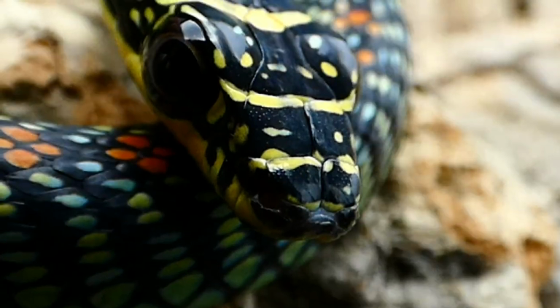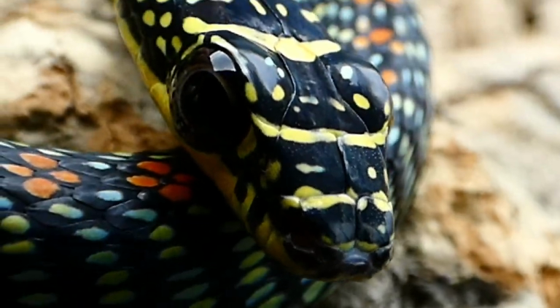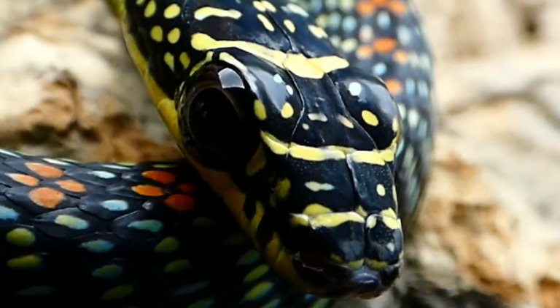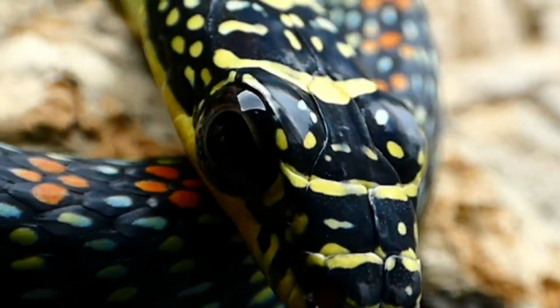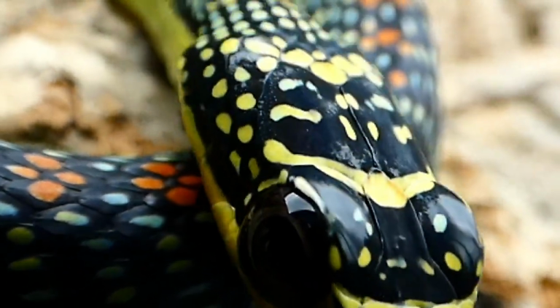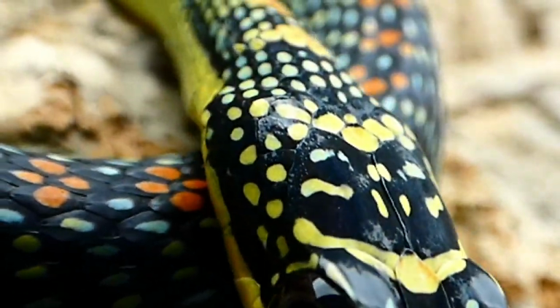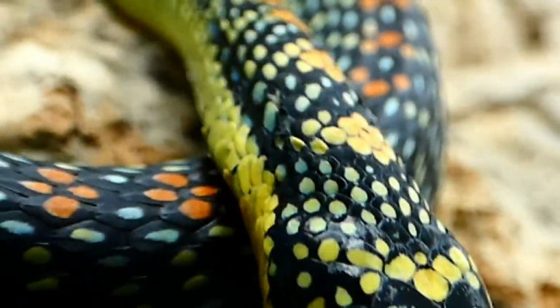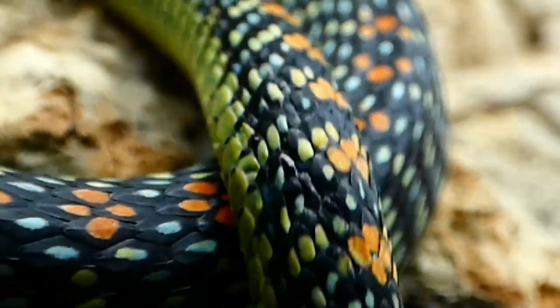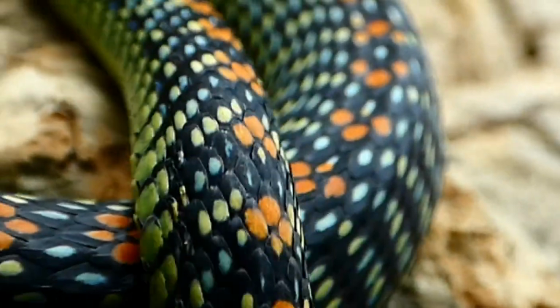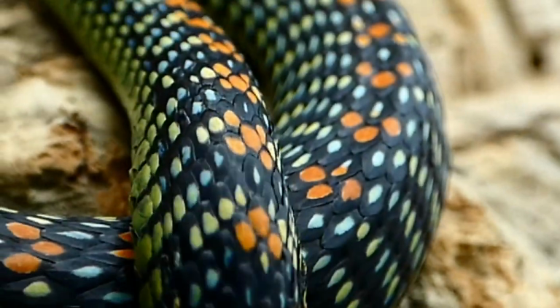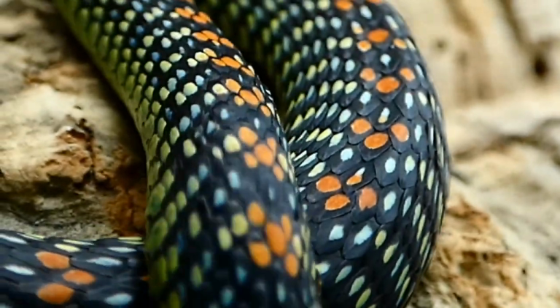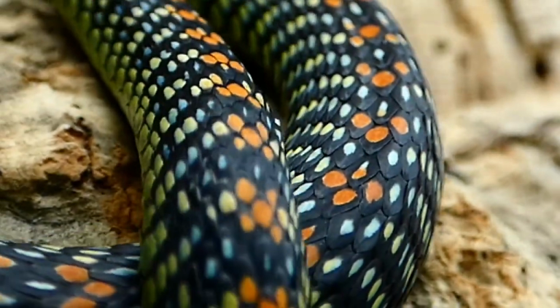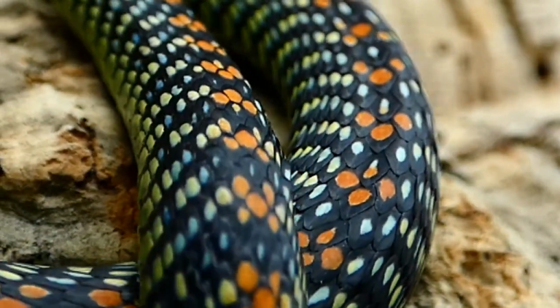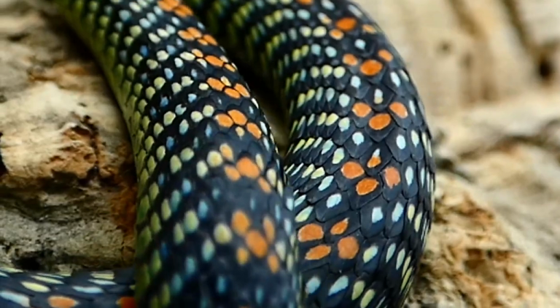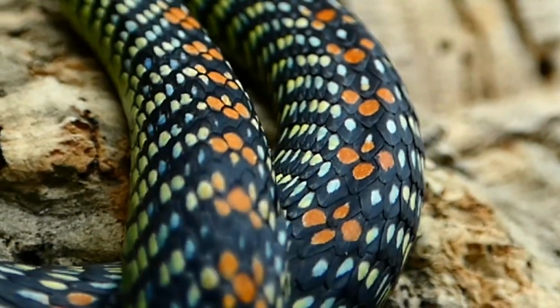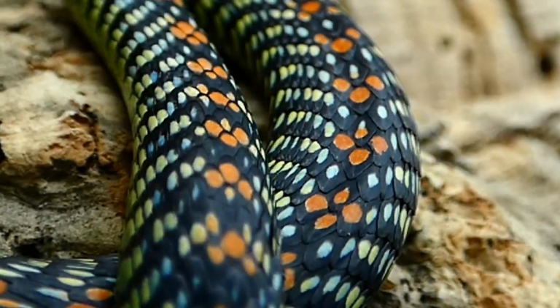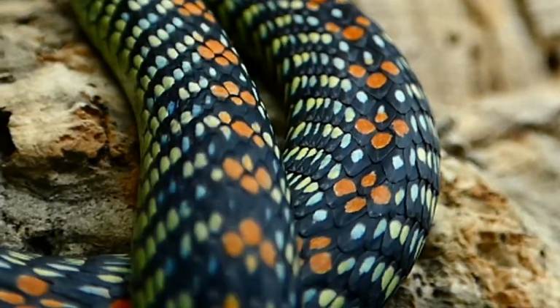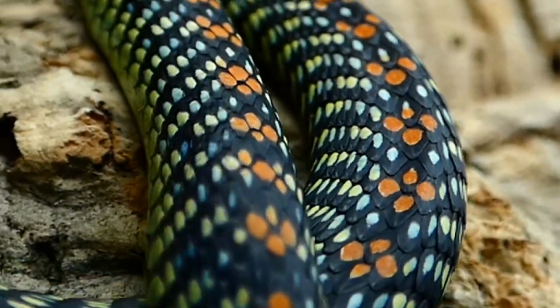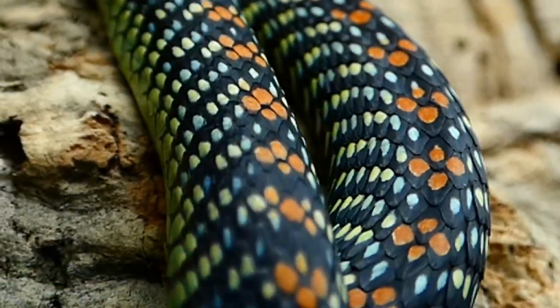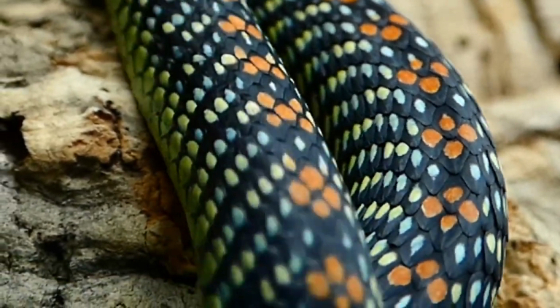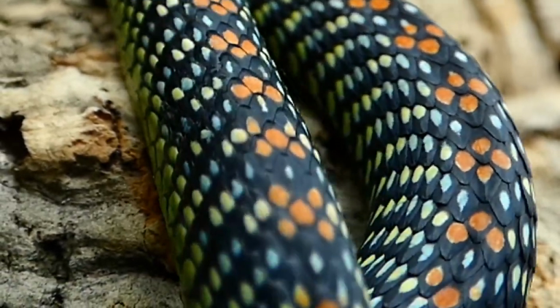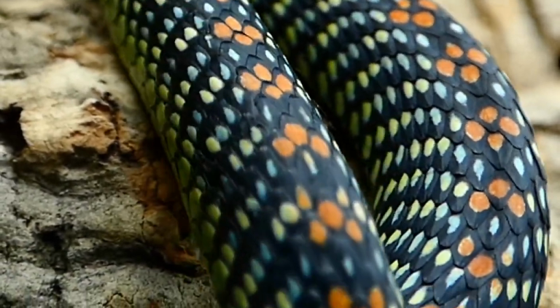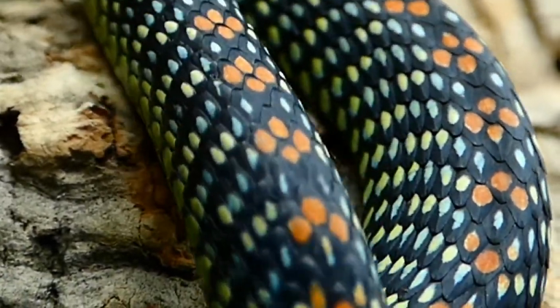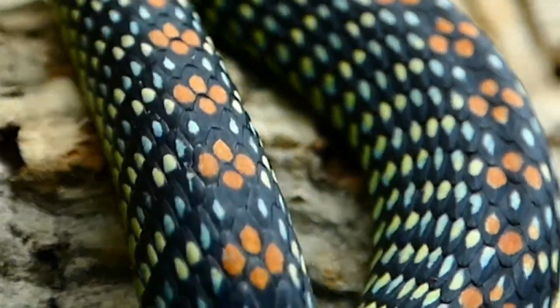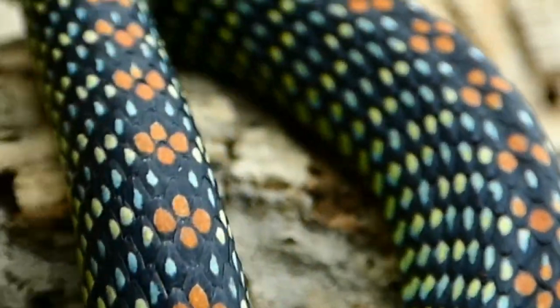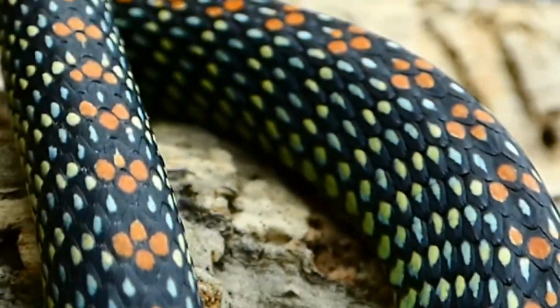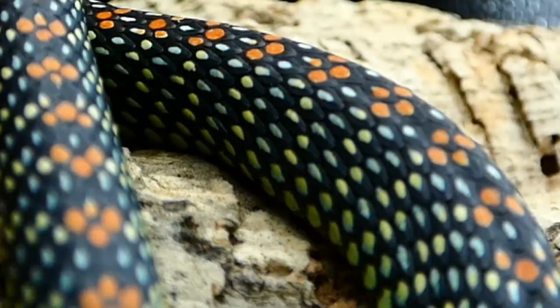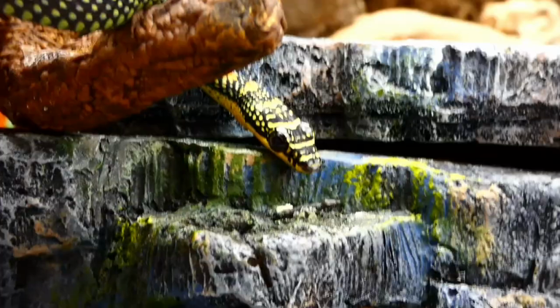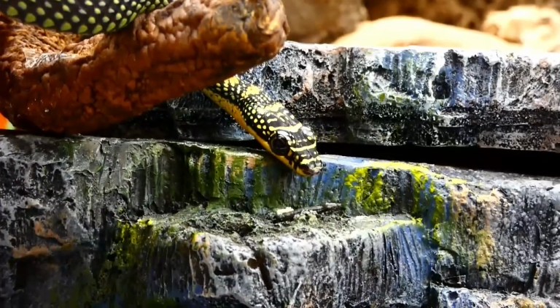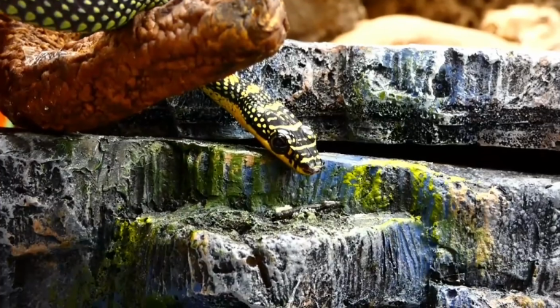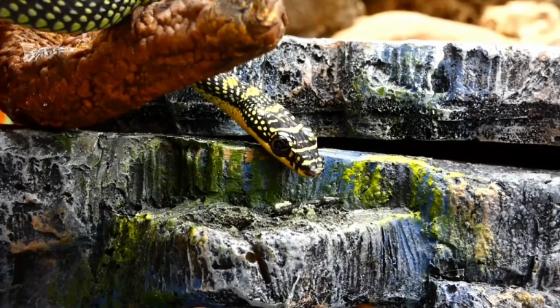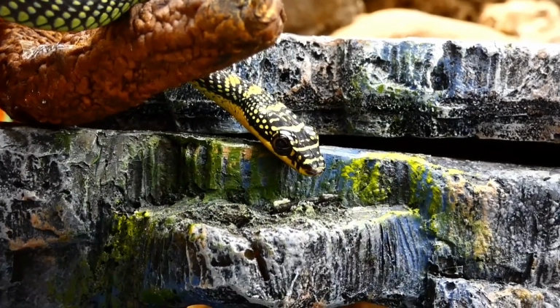Paradise Flying Snakes are characterized by their bright yellow bellies and black and green speckled dorsal scales, often in contrast with a vibrant orange, yellow, and red pattern along the vertebral scales in many specimens.